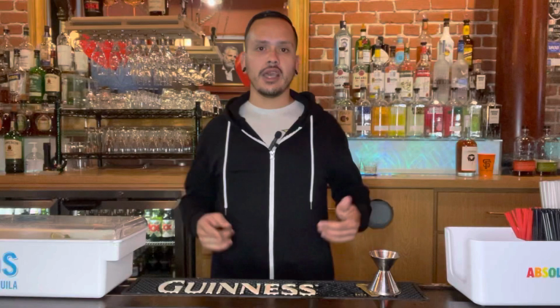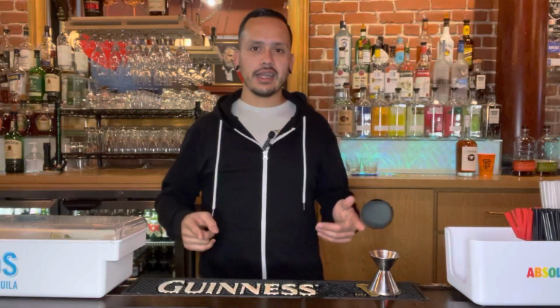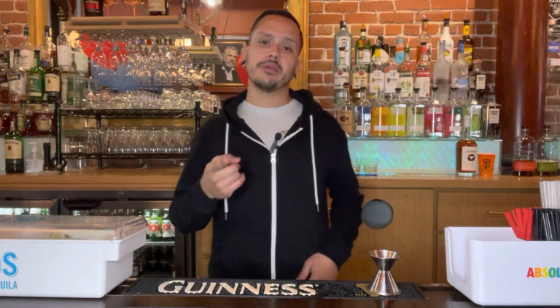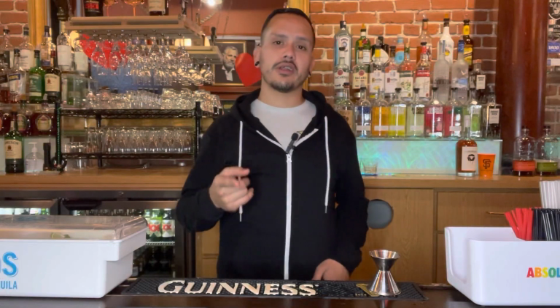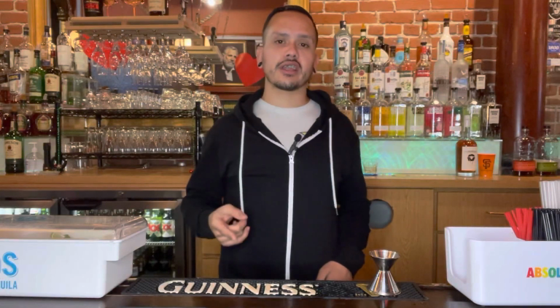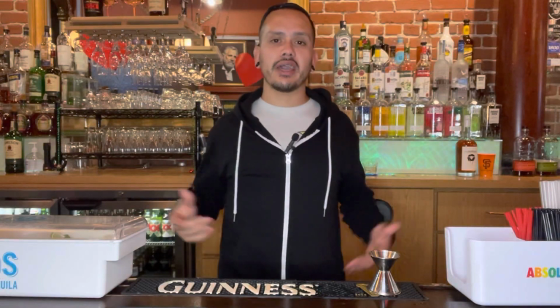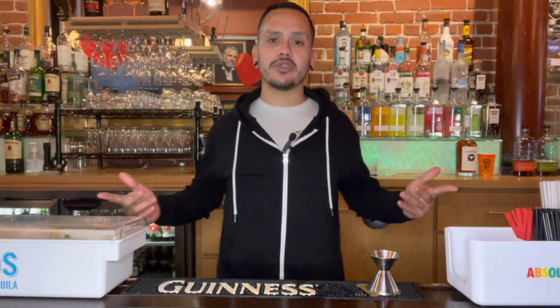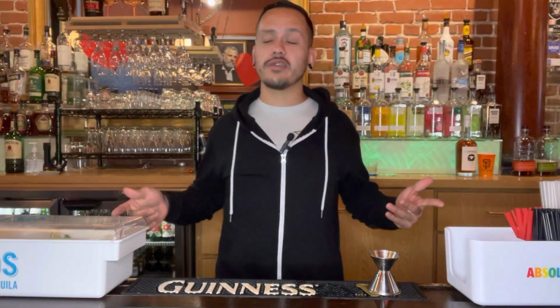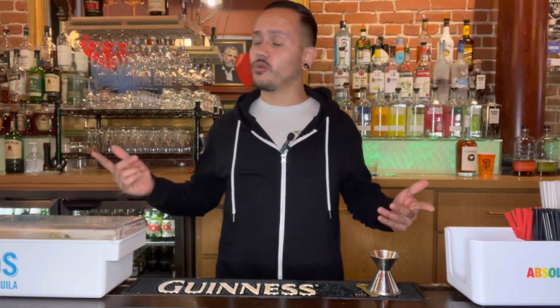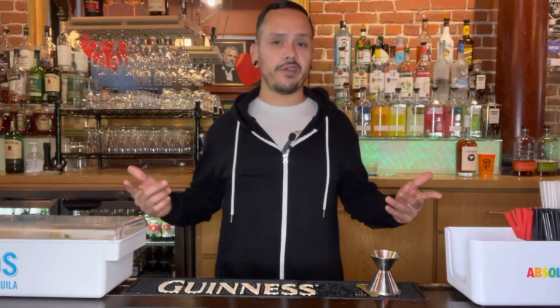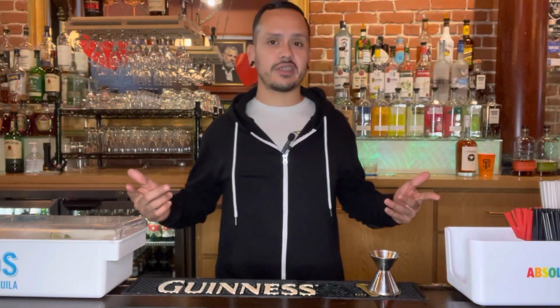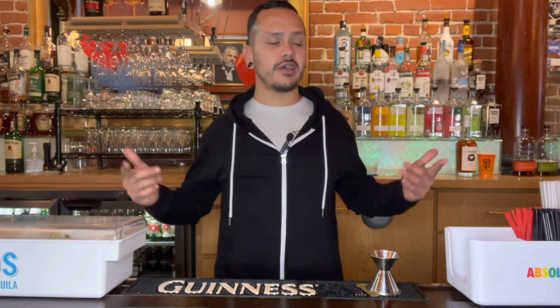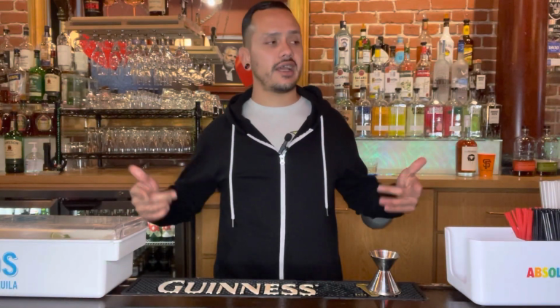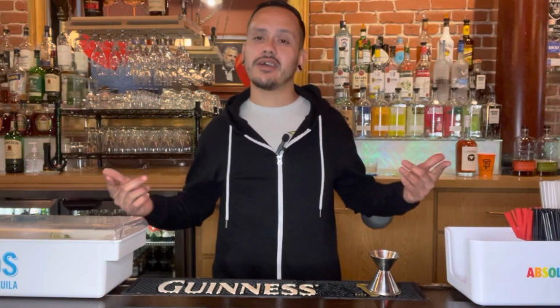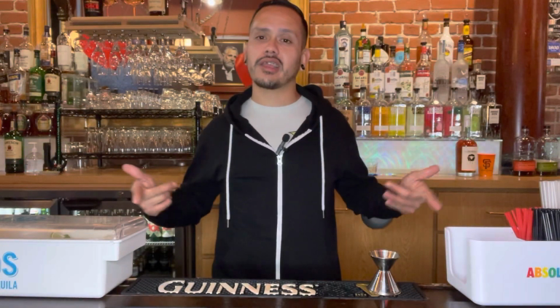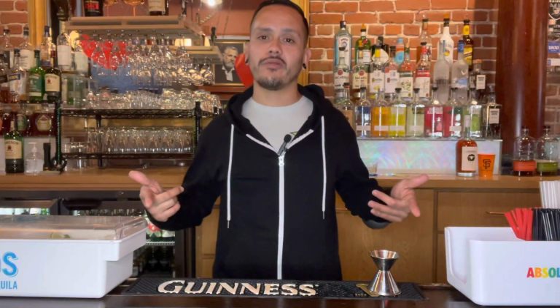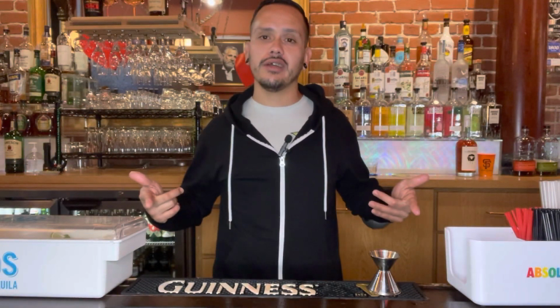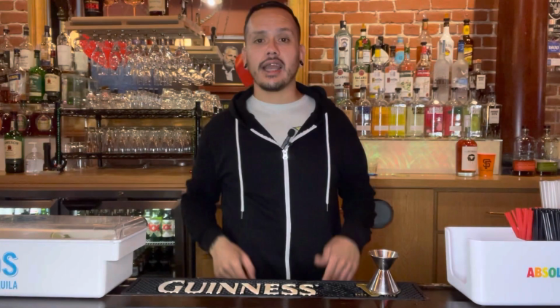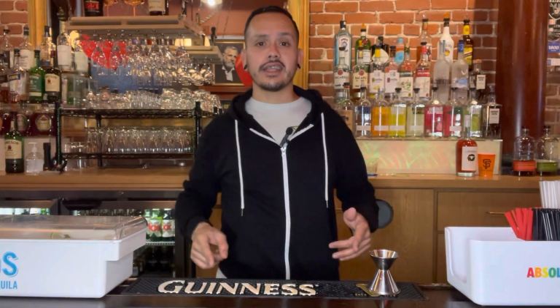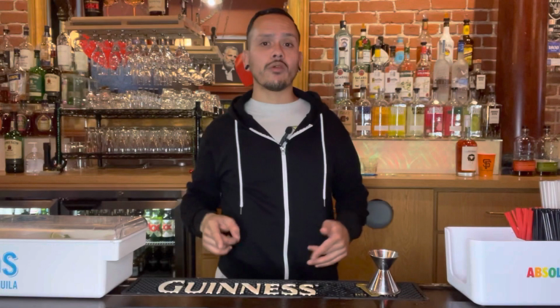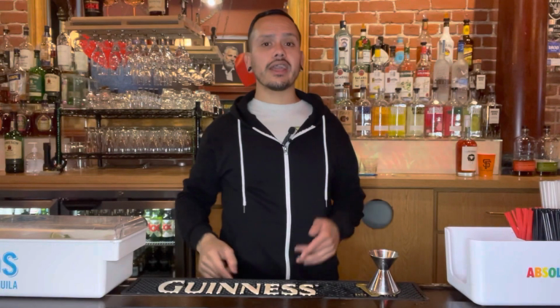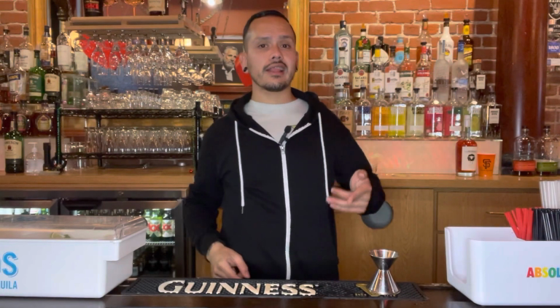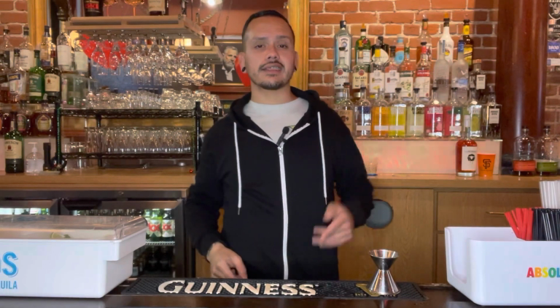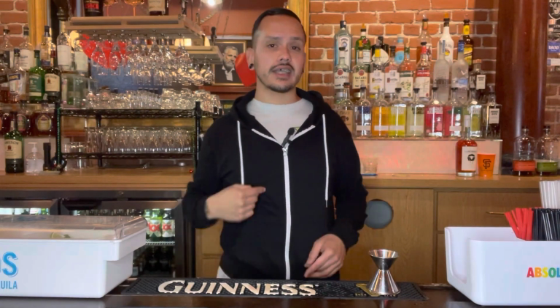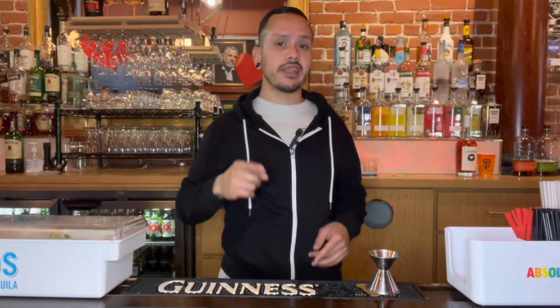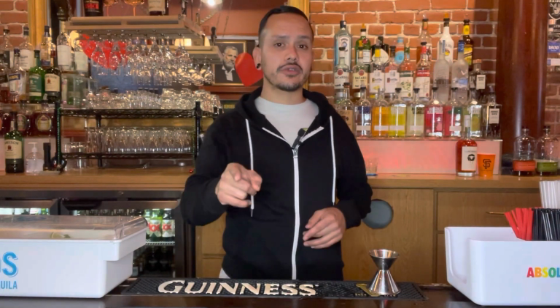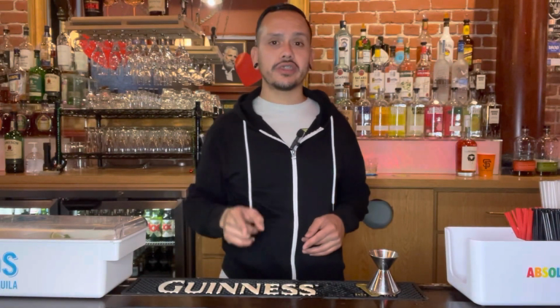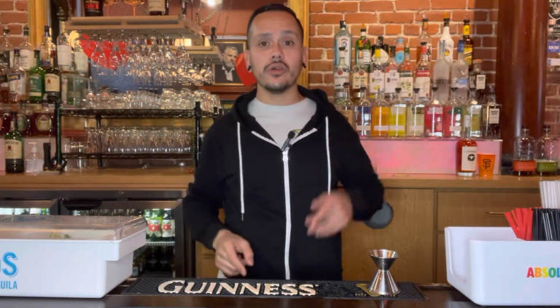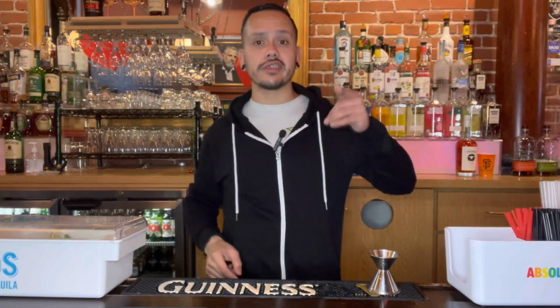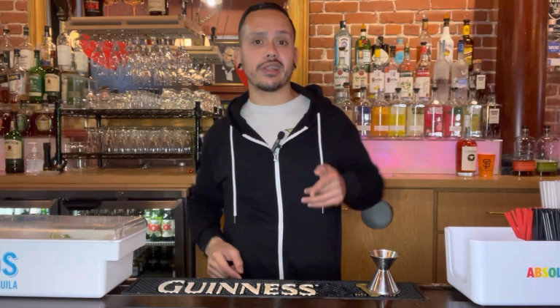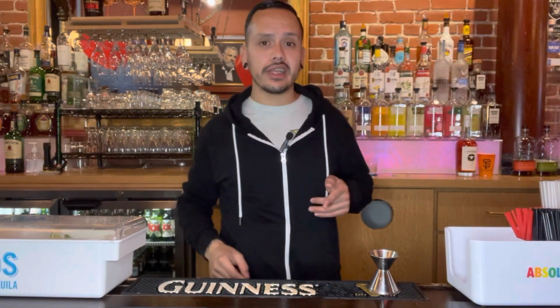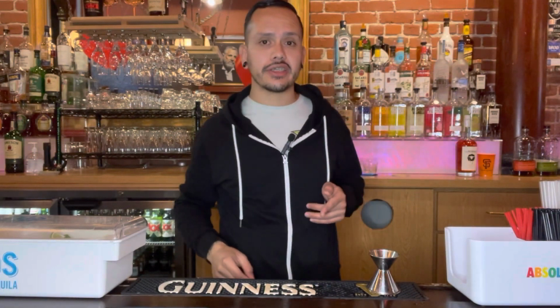Hey guys, I'm The Bartender coming back at you again from the world-famous Turf Club in downtown Hayward, California, and today we're making a classic because I'm gonna introduce you to the French Connection.